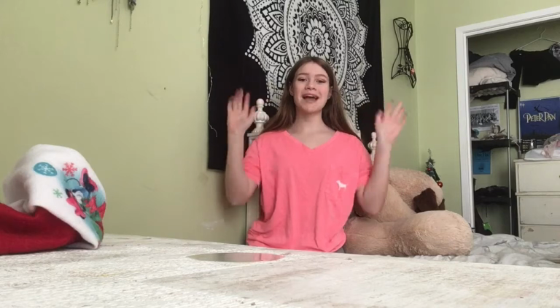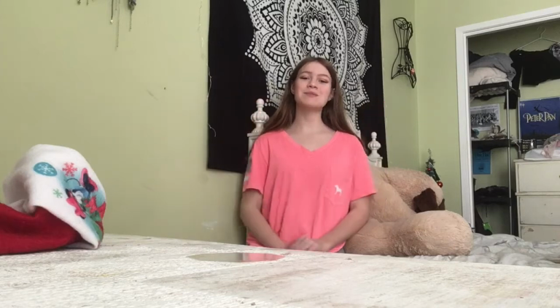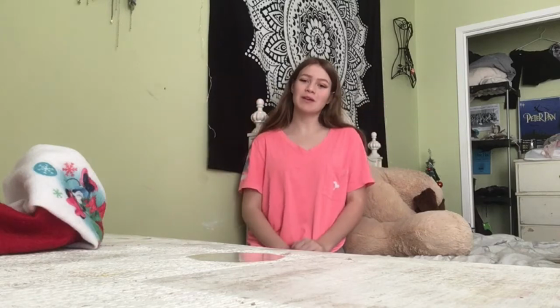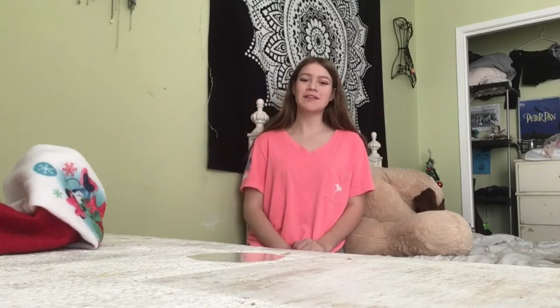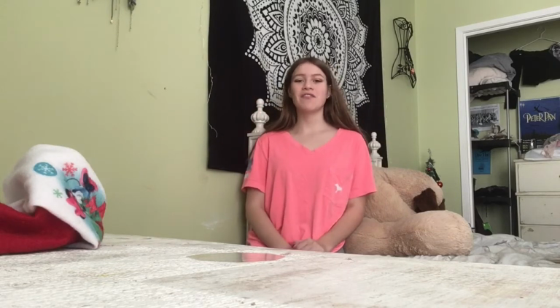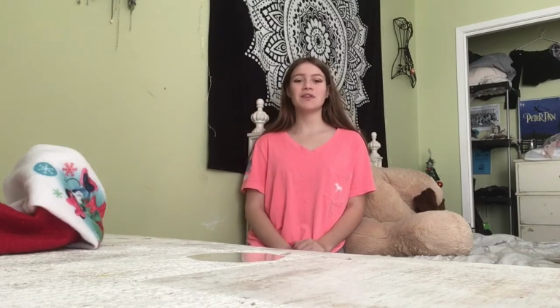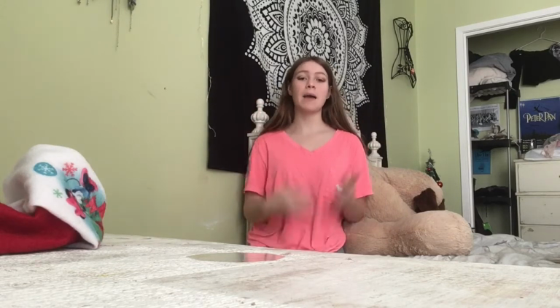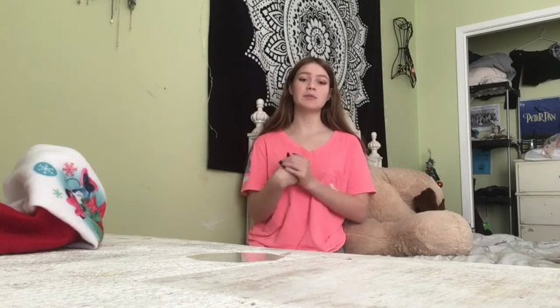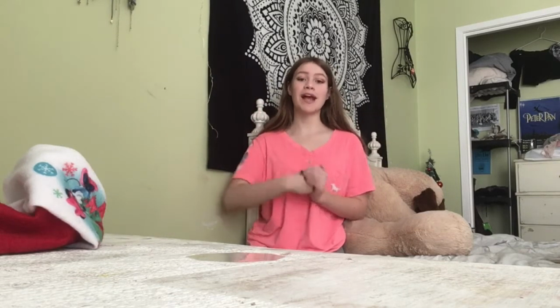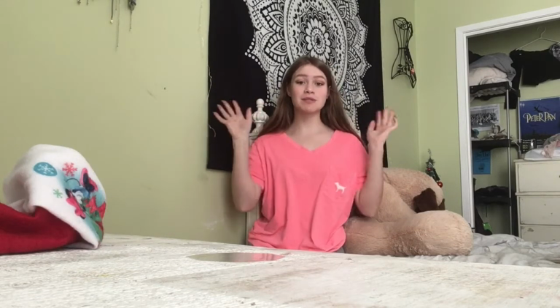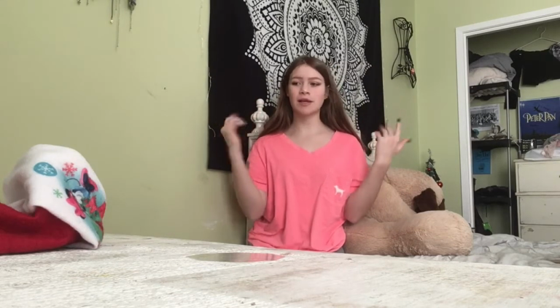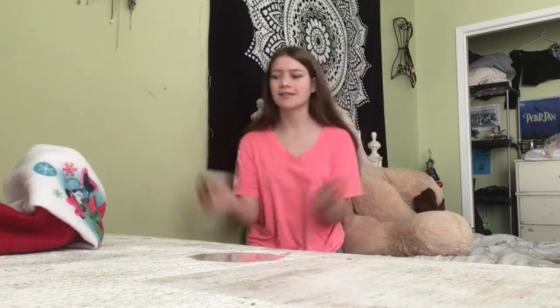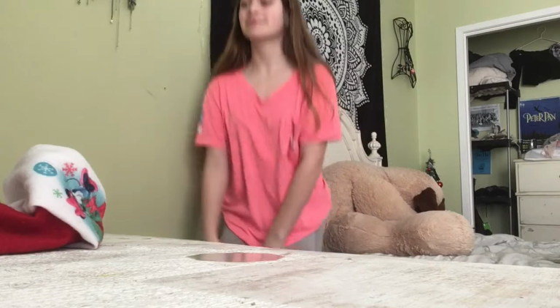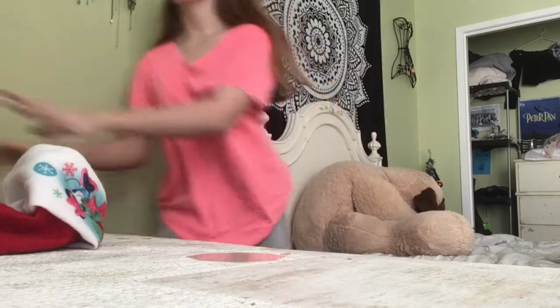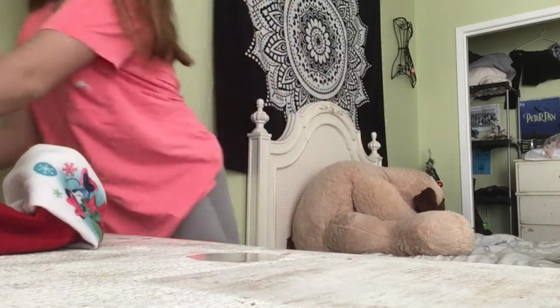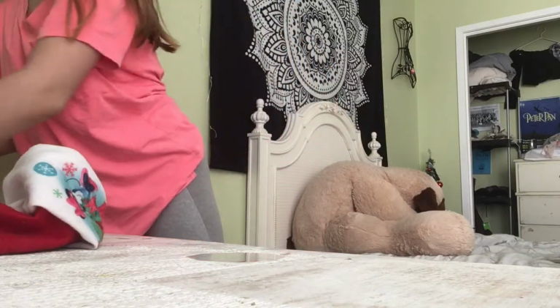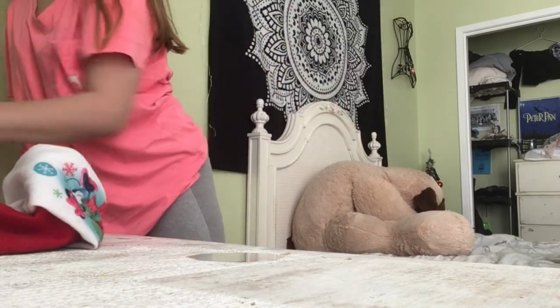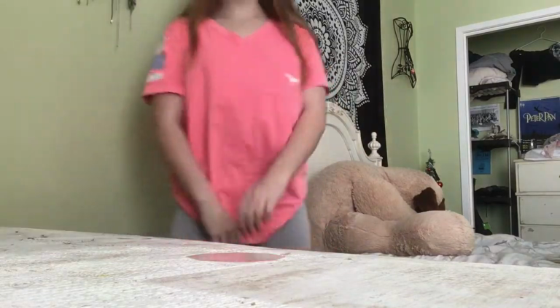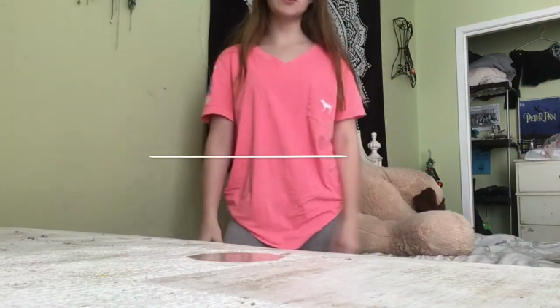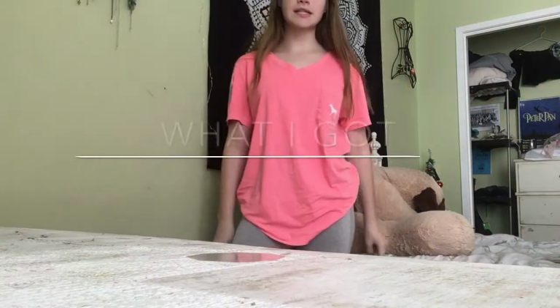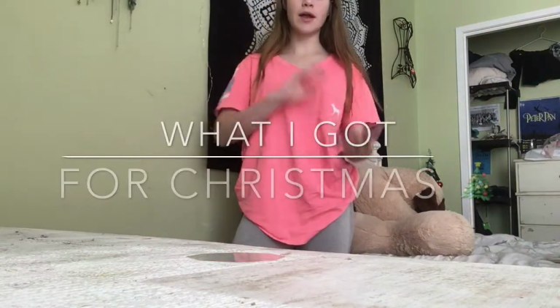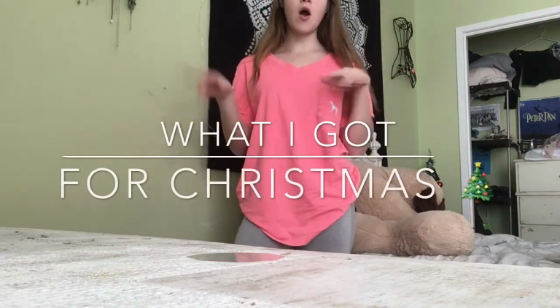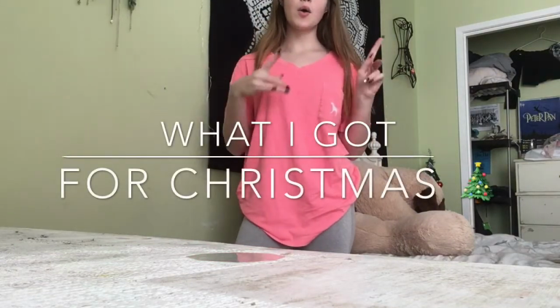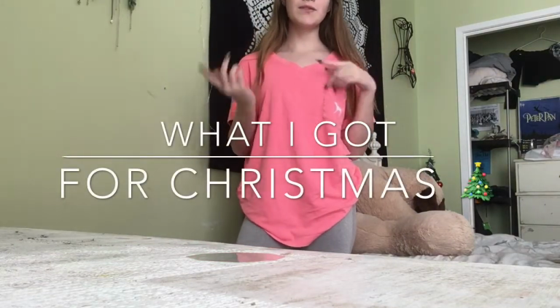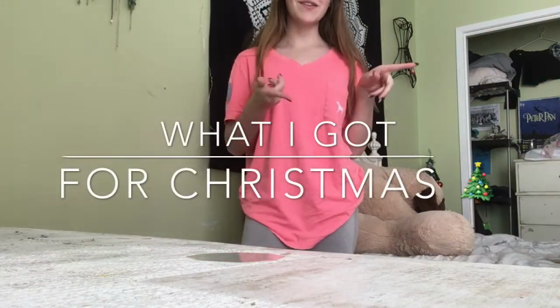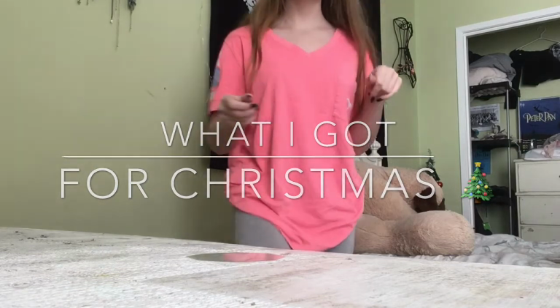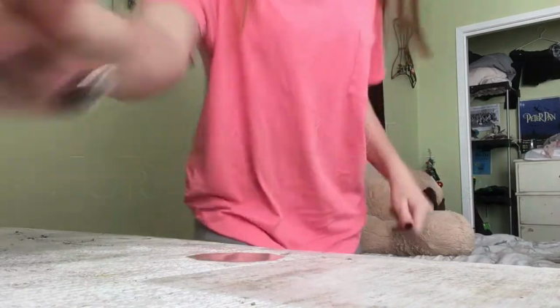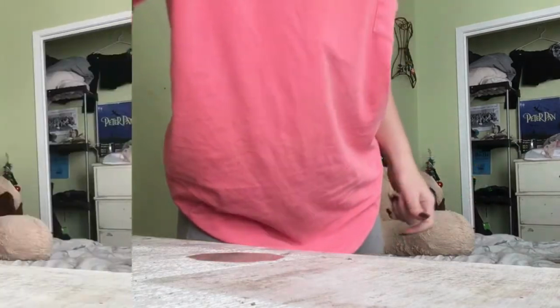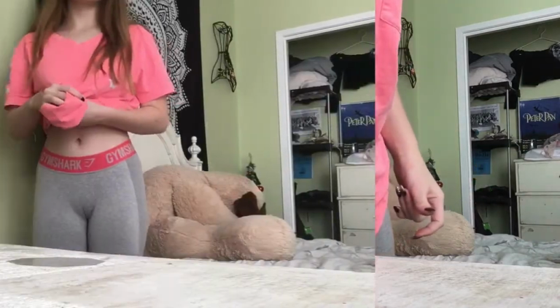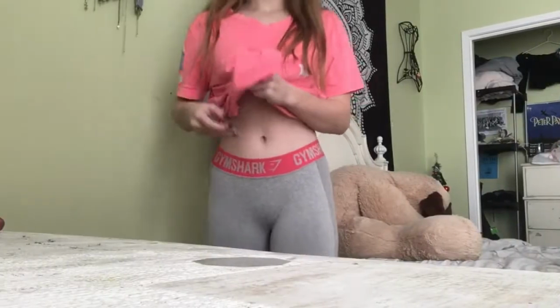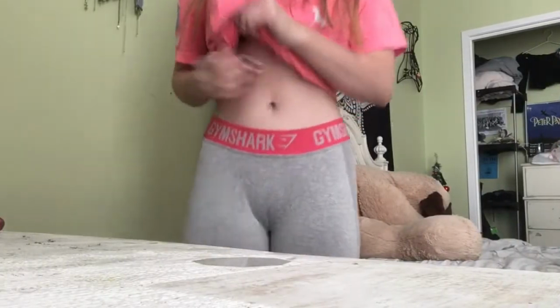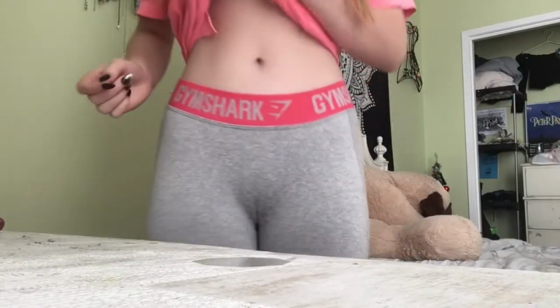Welcome to a brand new video! Today I'm doing a Christmas haul. Without further ado, let's get right into it. I just wanted to show more of the leggings.